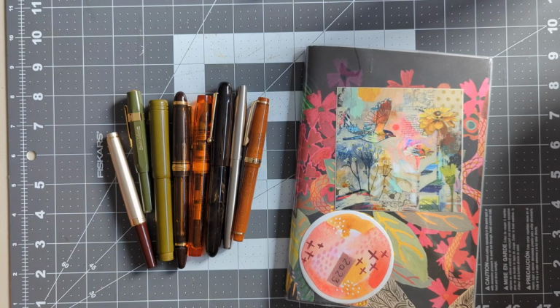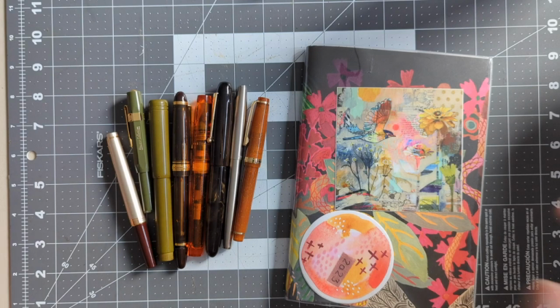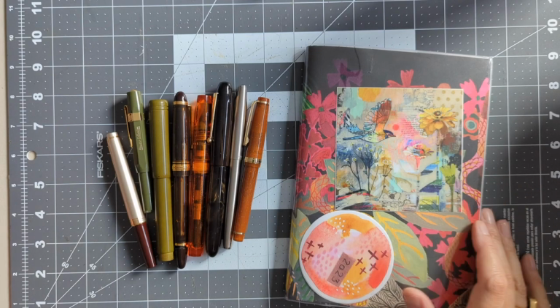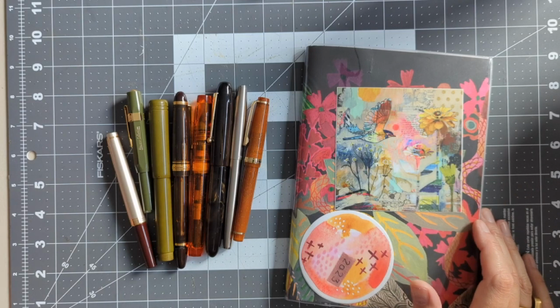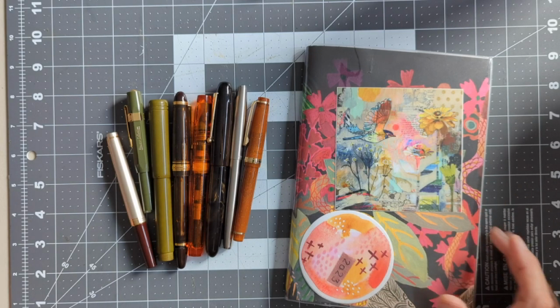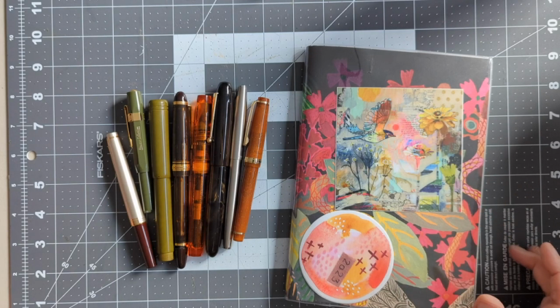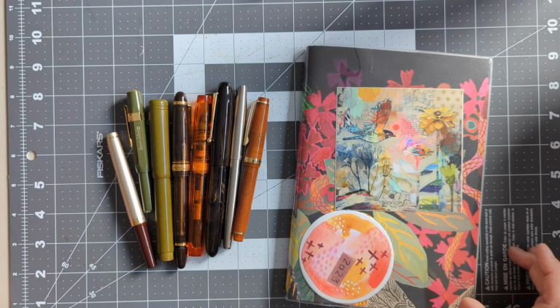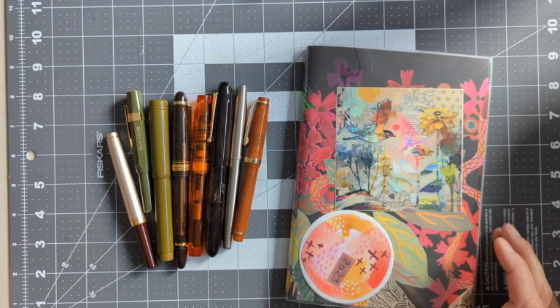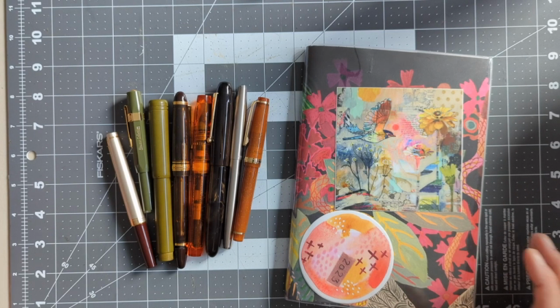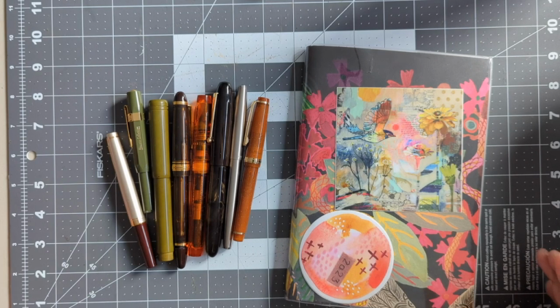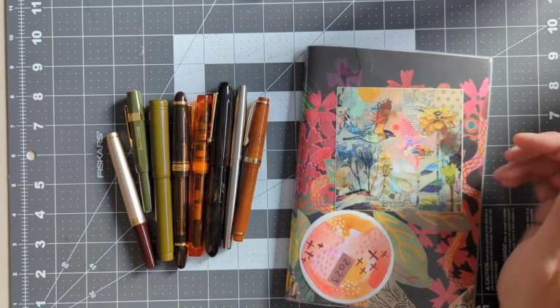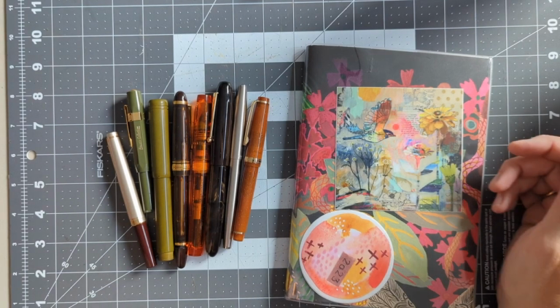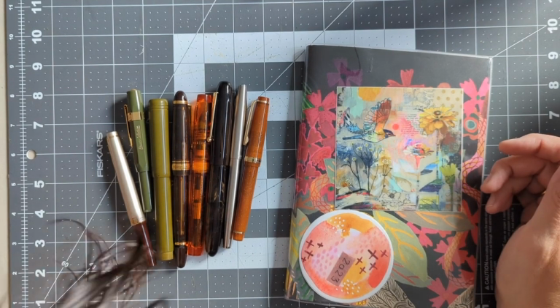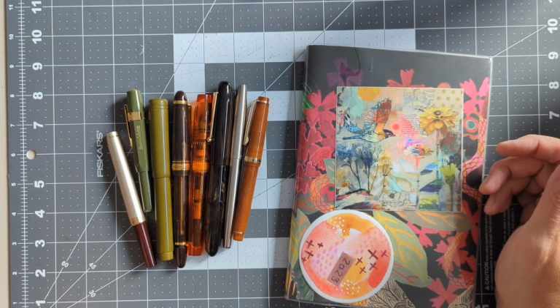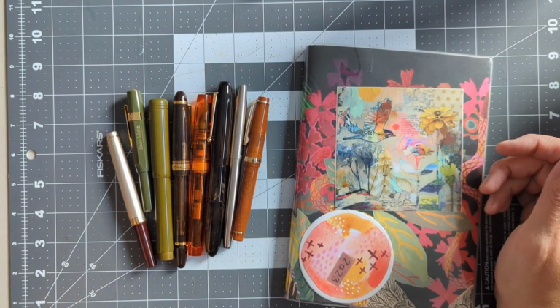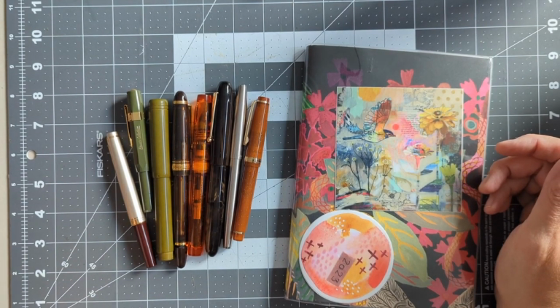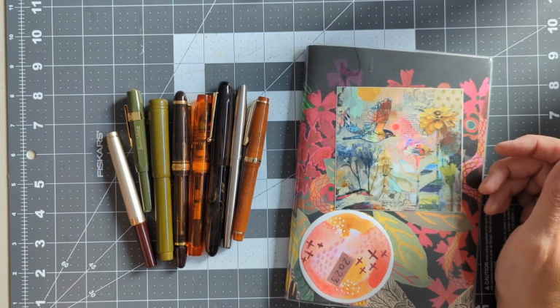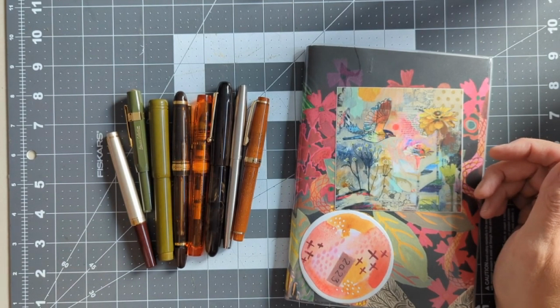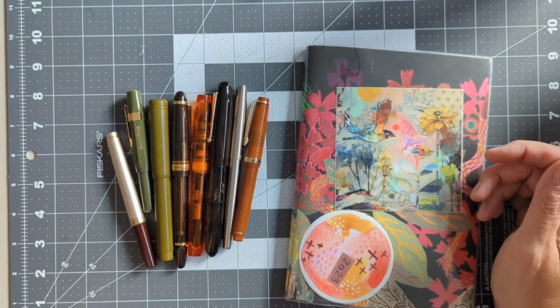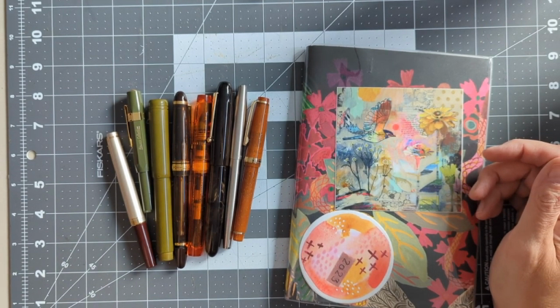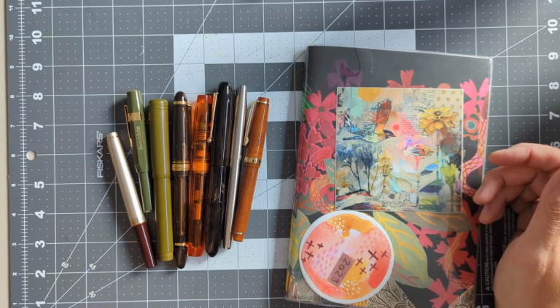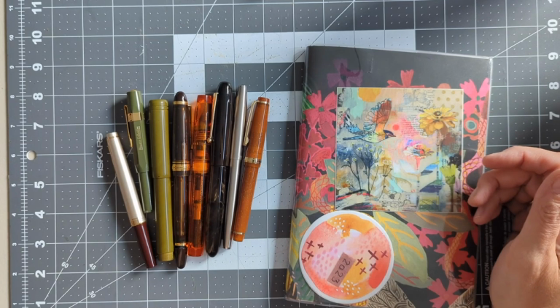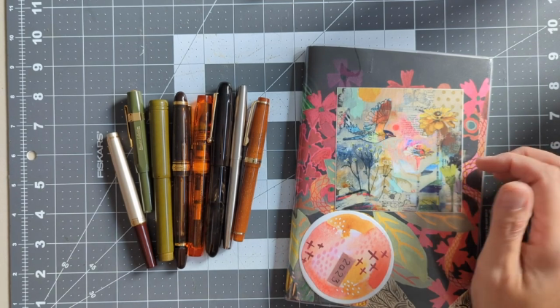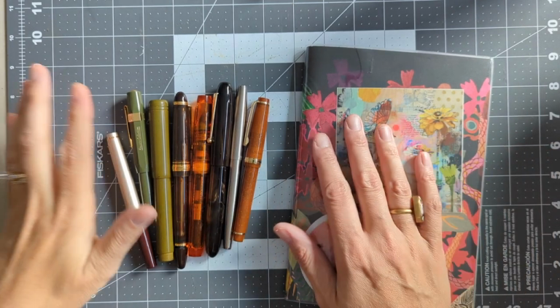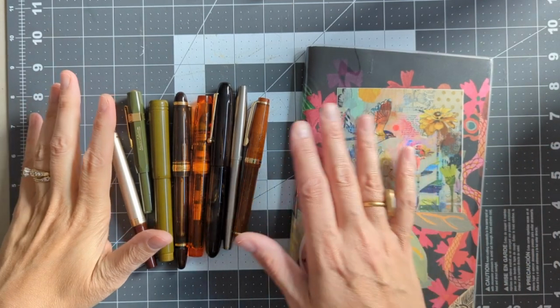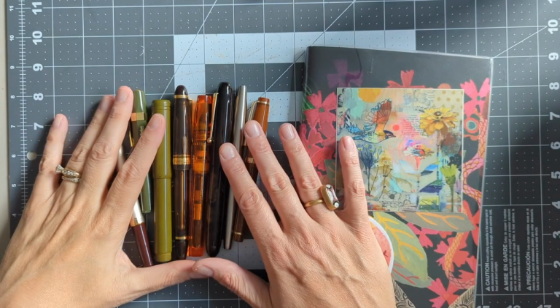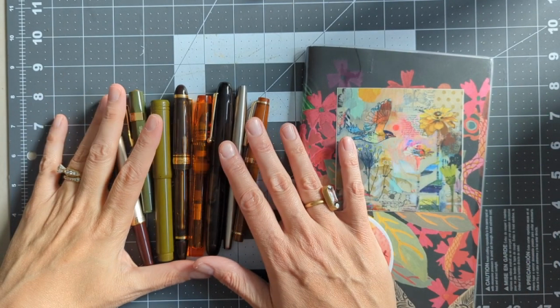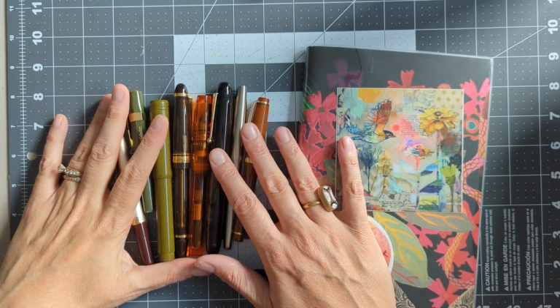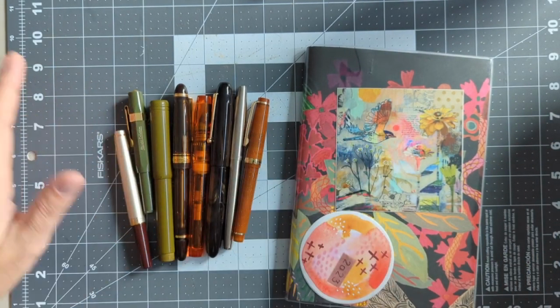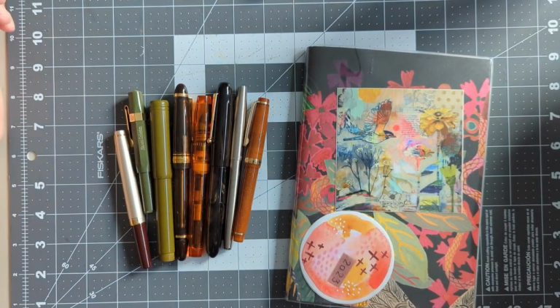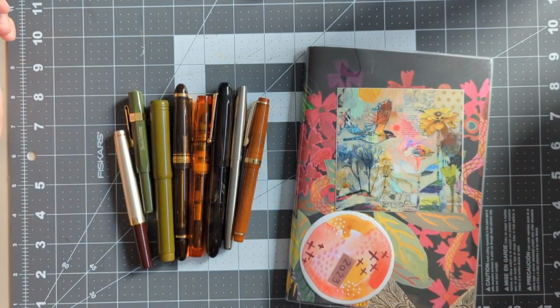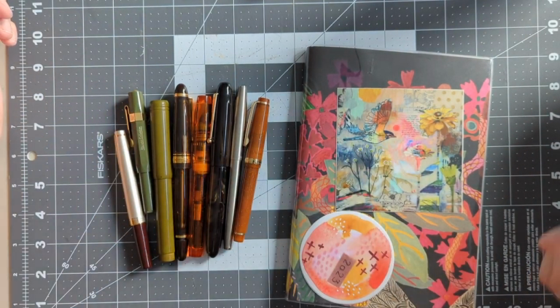Hi there! Welcome back to my channel. My name is Lorelei. Today is September 12th, Tuesday, and I have inked up a new set of pens for September.